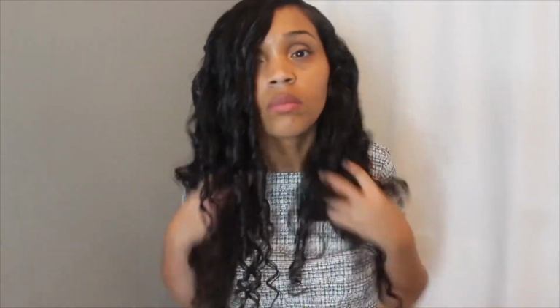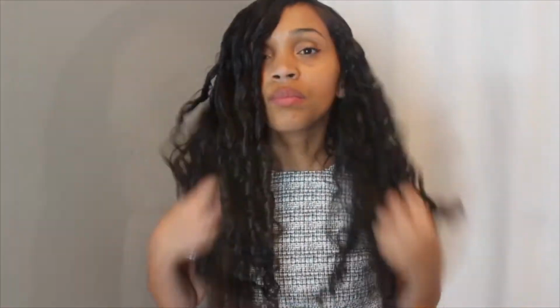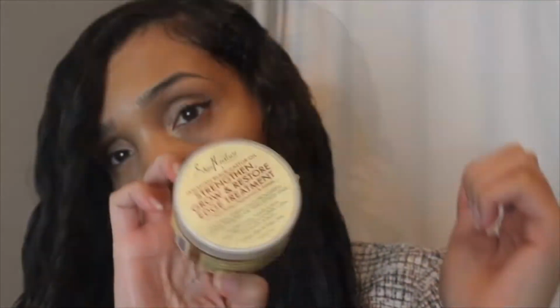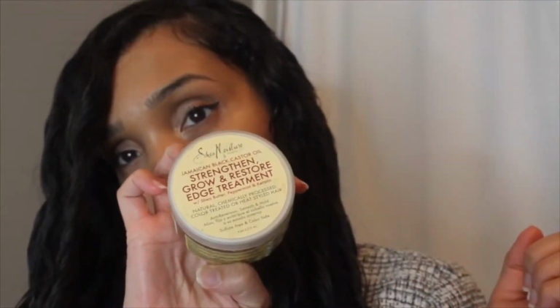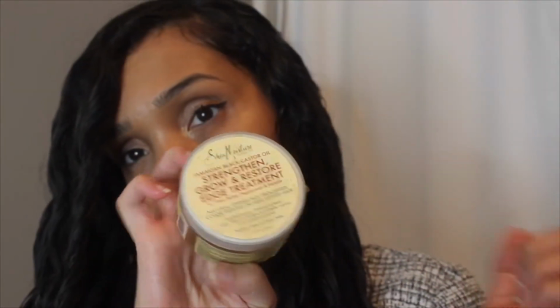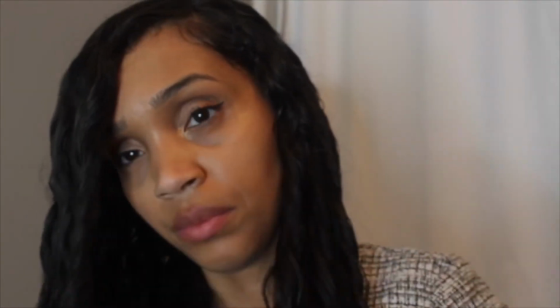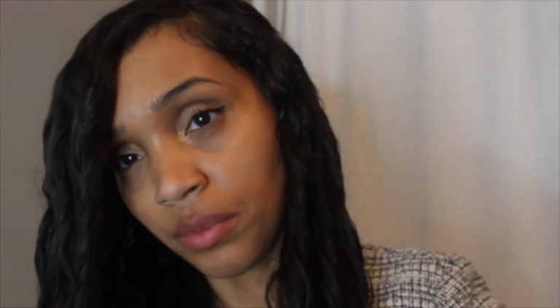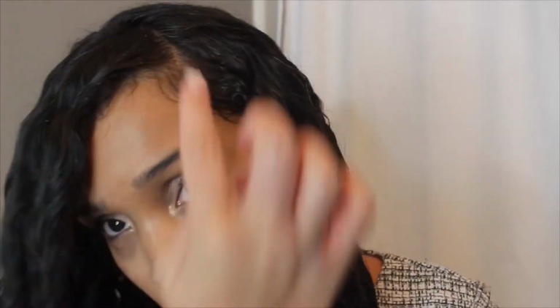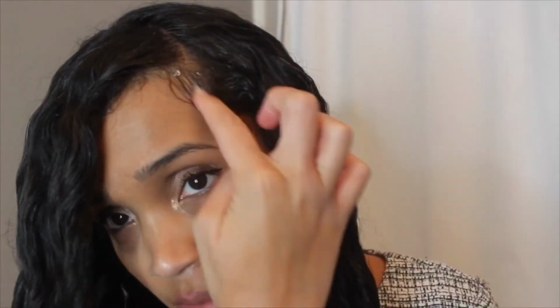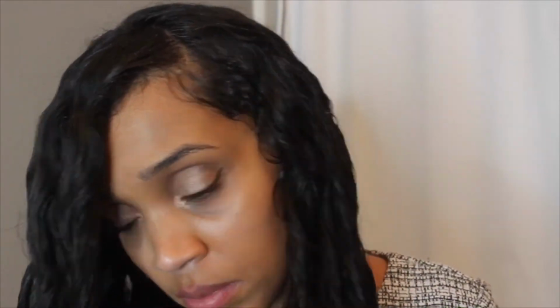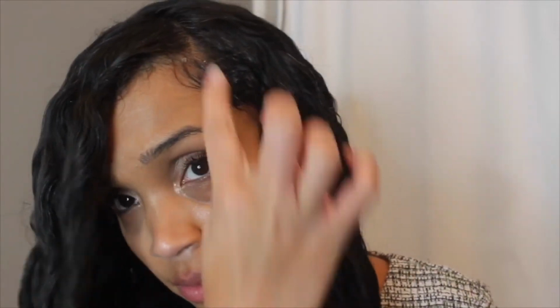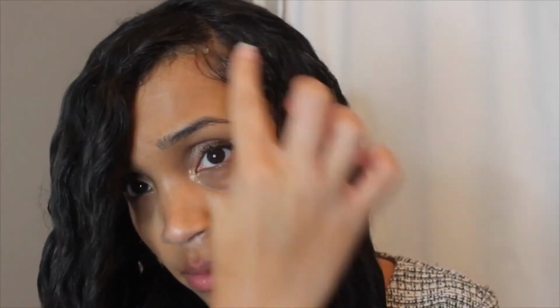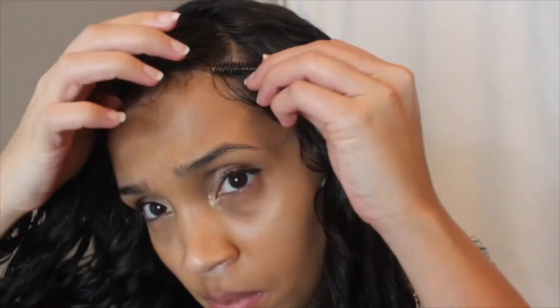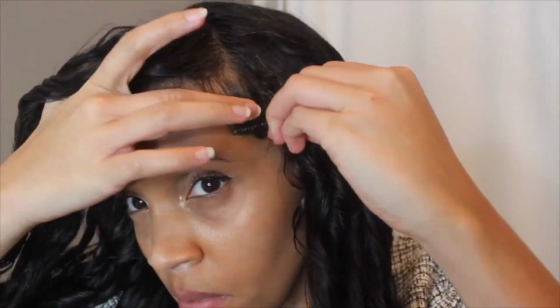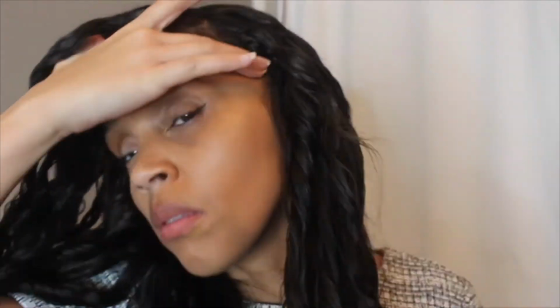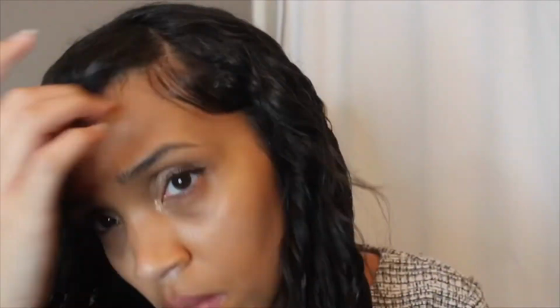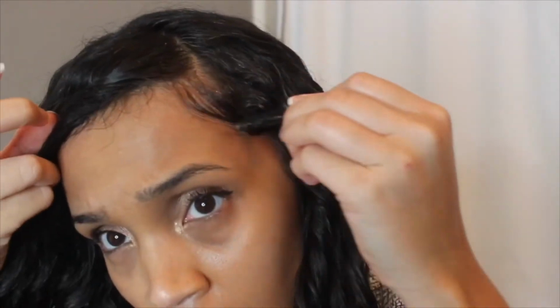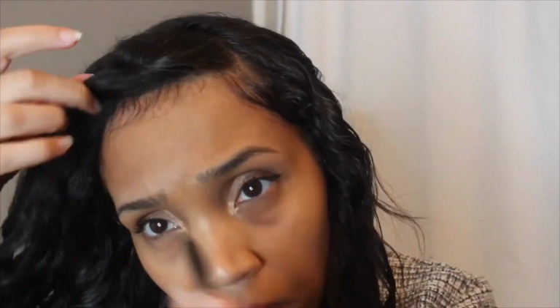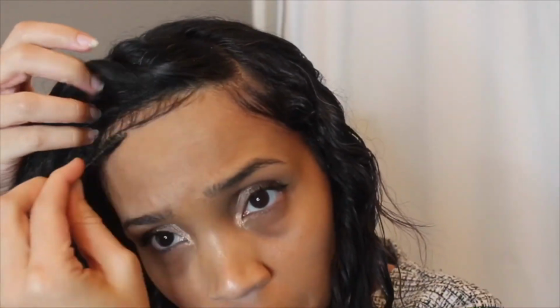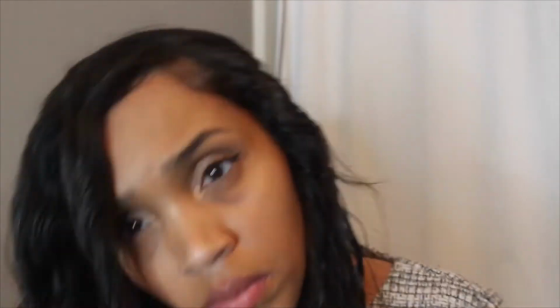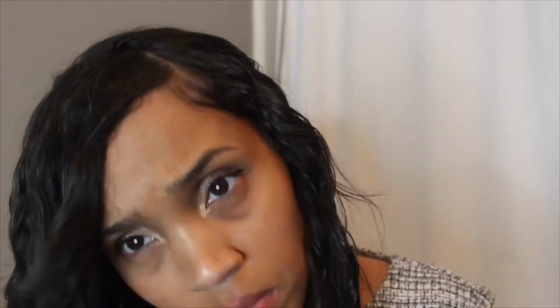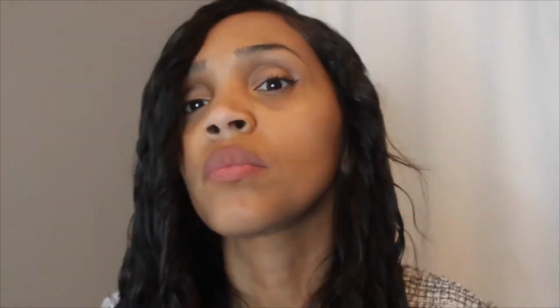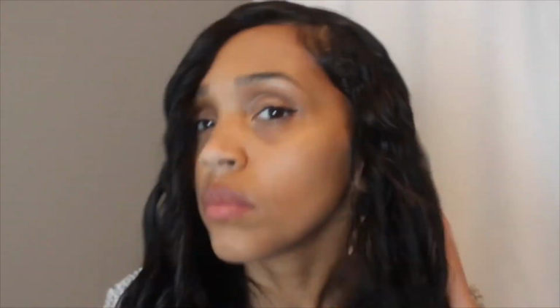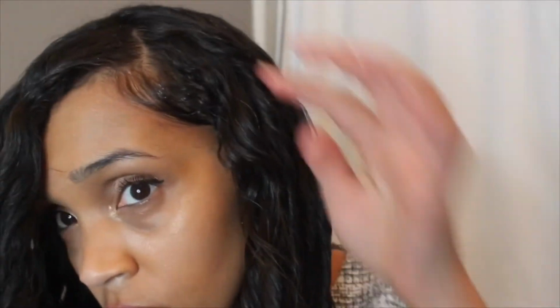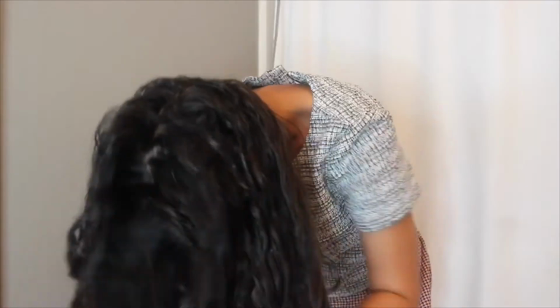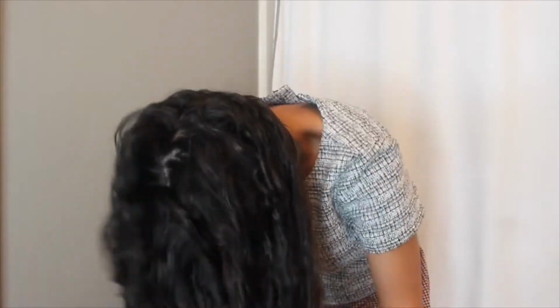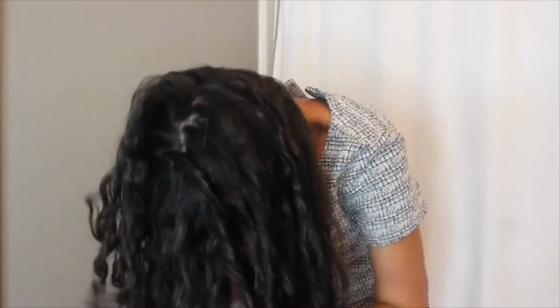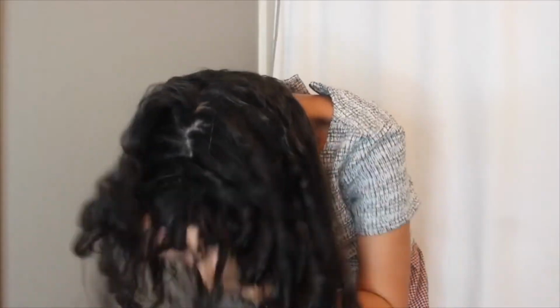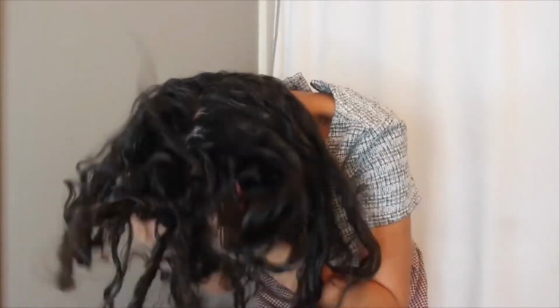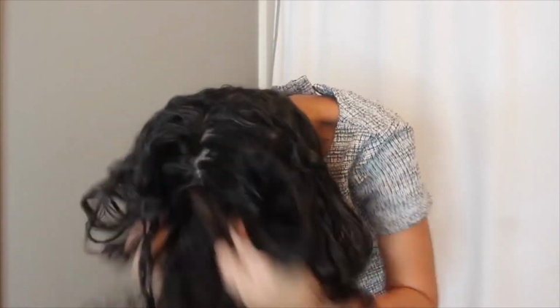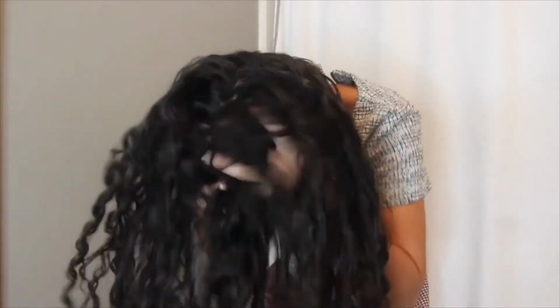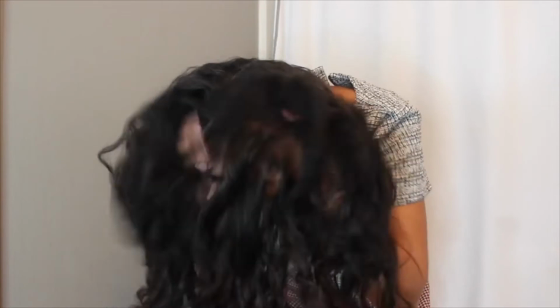You guys can click in the description box below or tap the eye above. What I've concluded is: if you want length, do it on dry hair, but if you want volume, do it on wet hair.